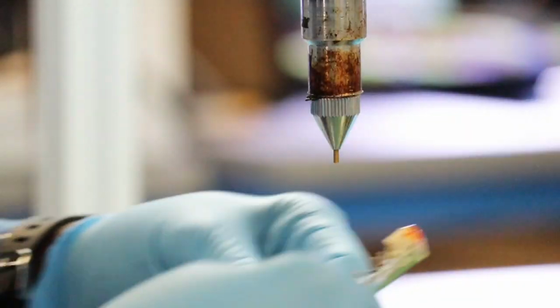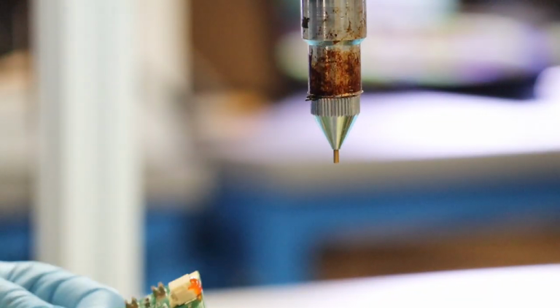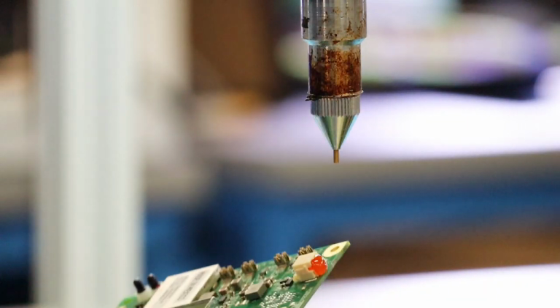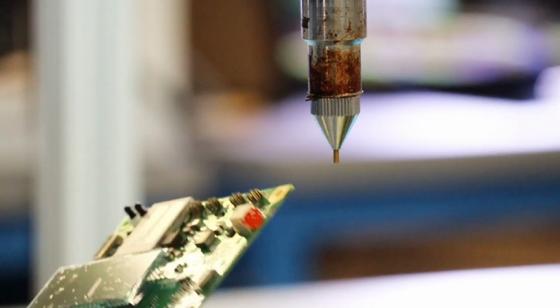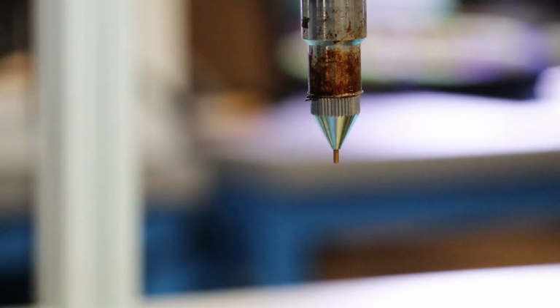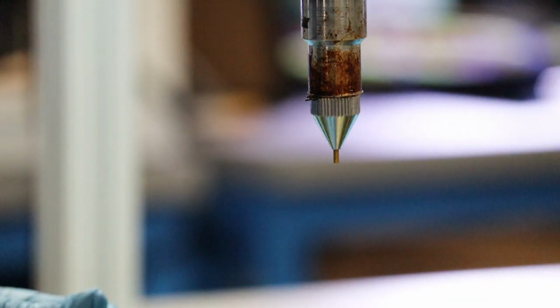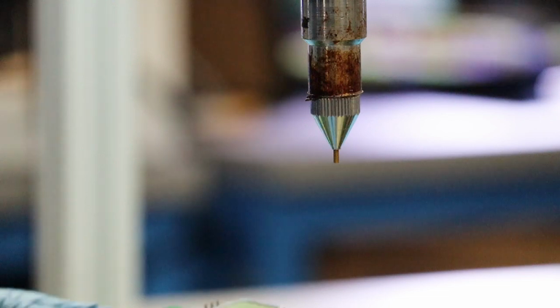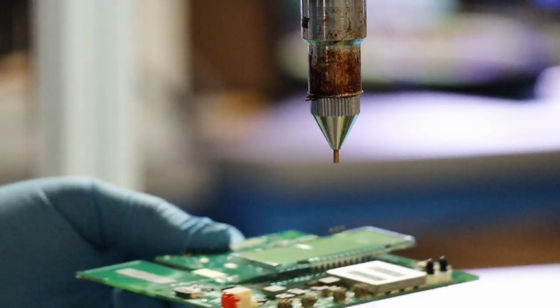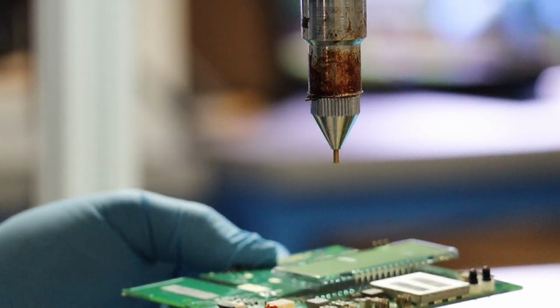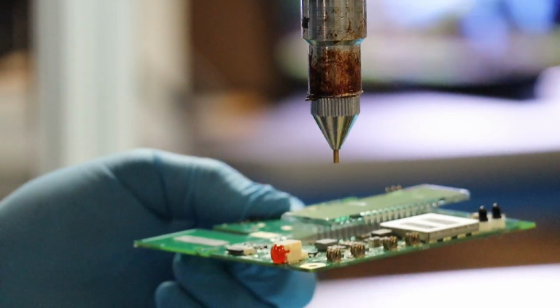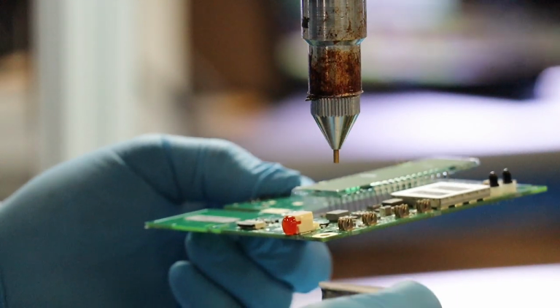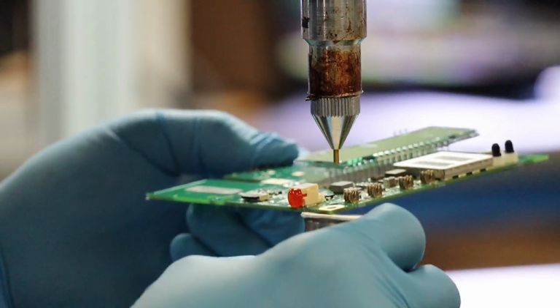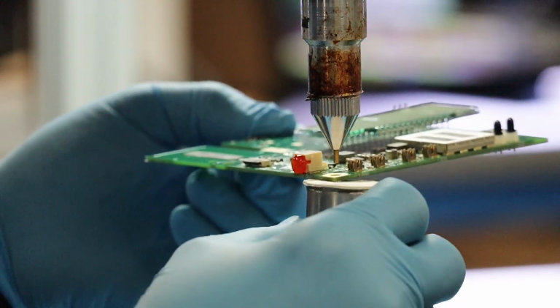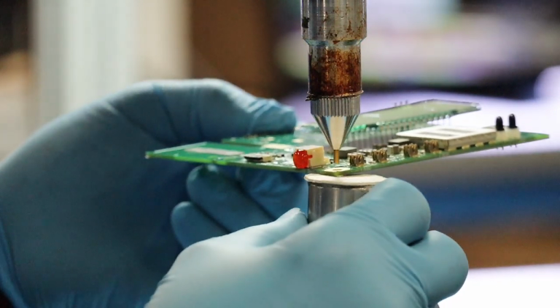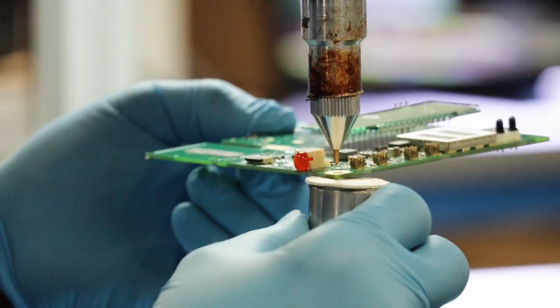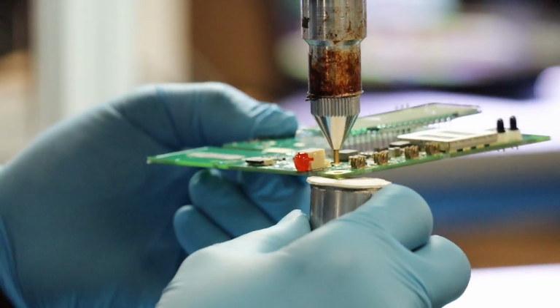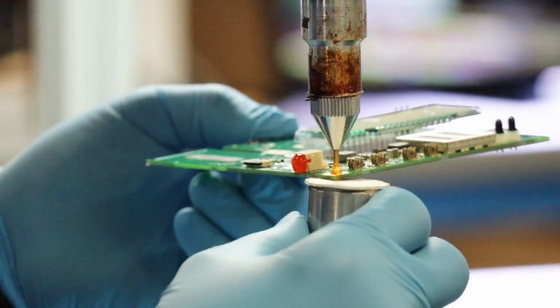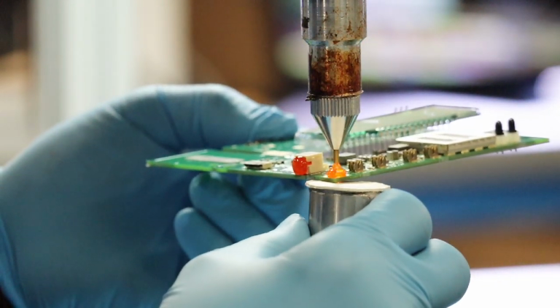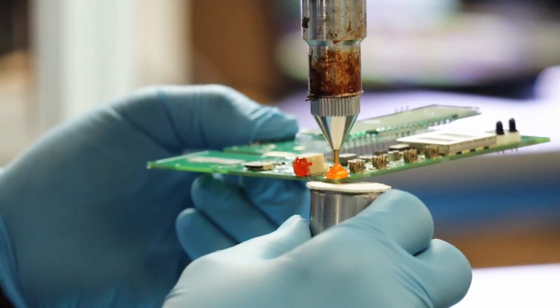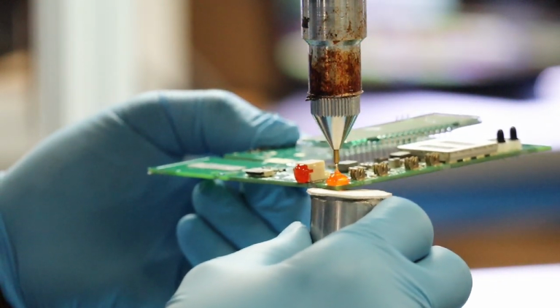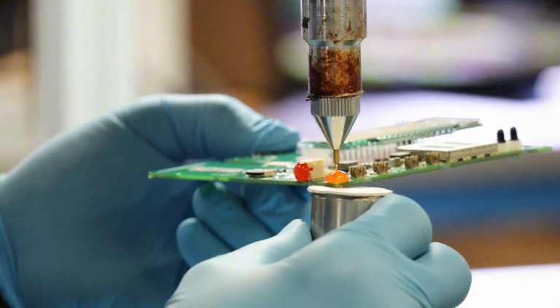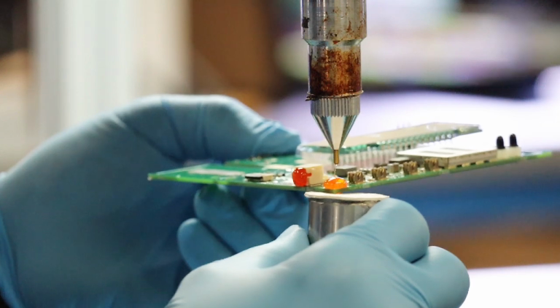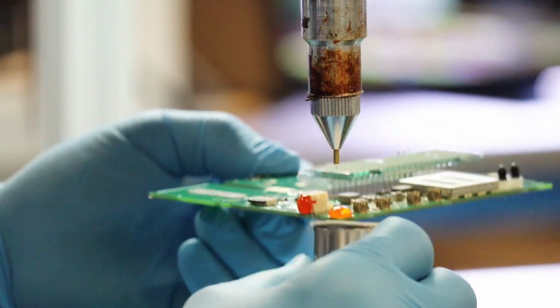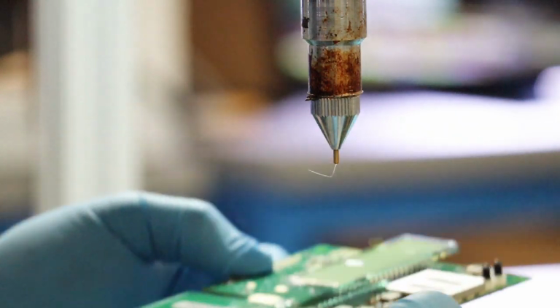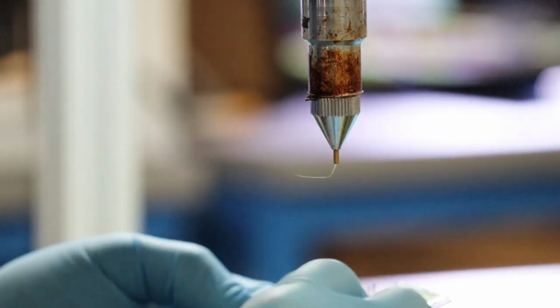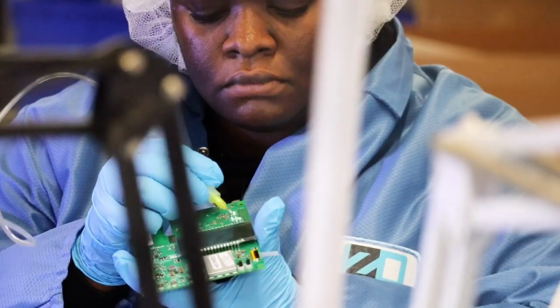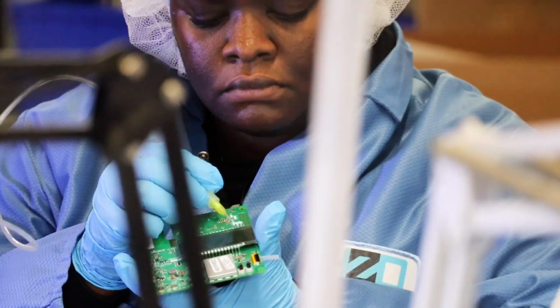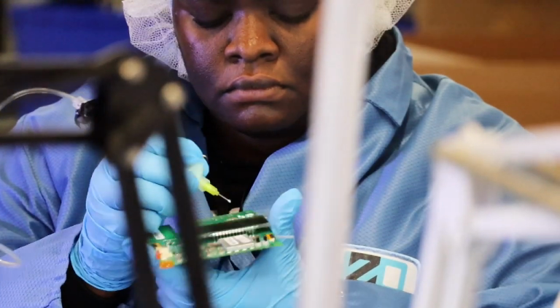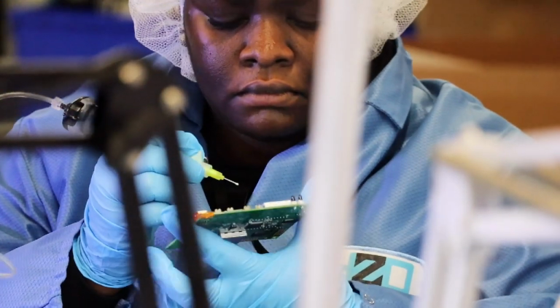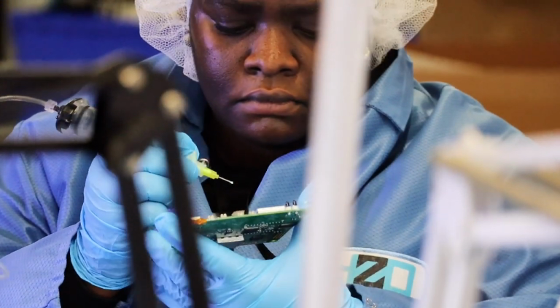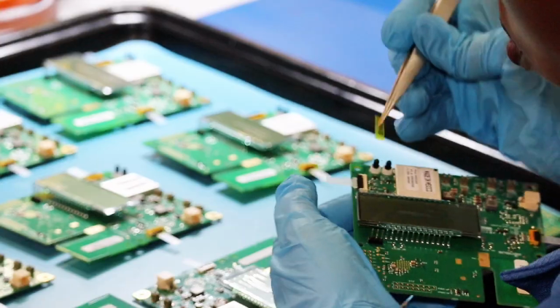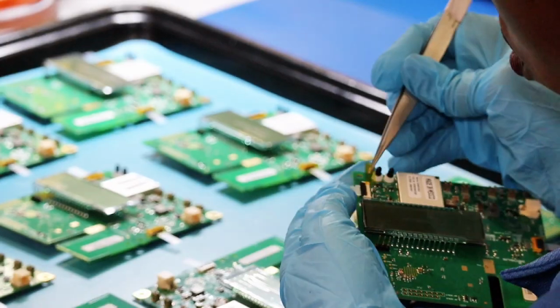Following a detailed procedure crafted by HCO's engineering team, each part is carefully masked using a variety of materials including tape, caps, and glue. This step ensures that any portions of a part that should not be coated are not.